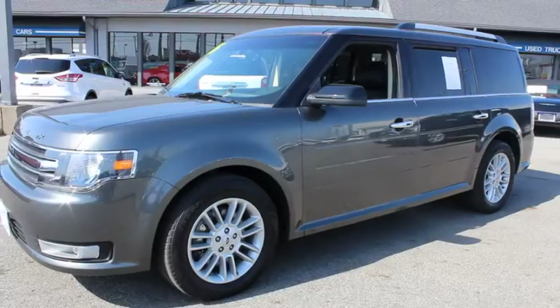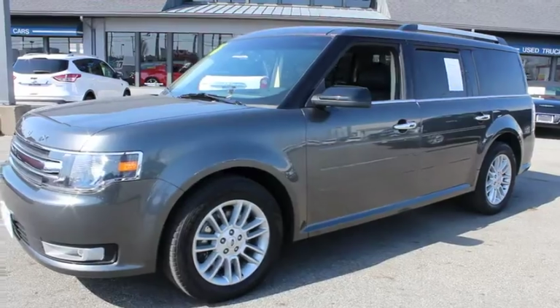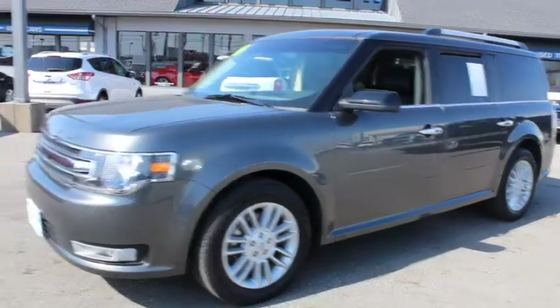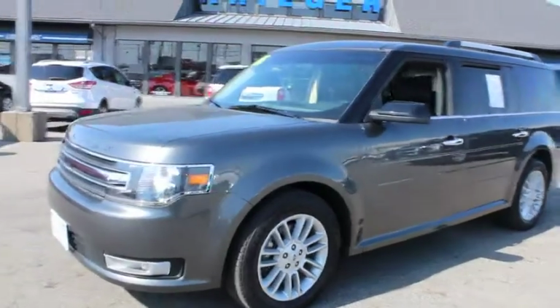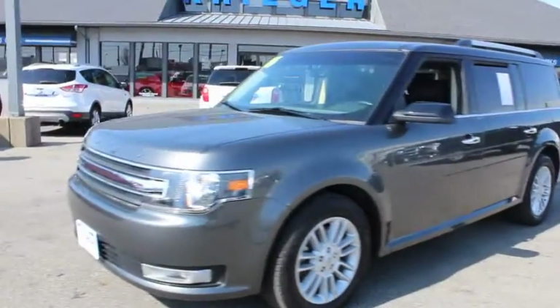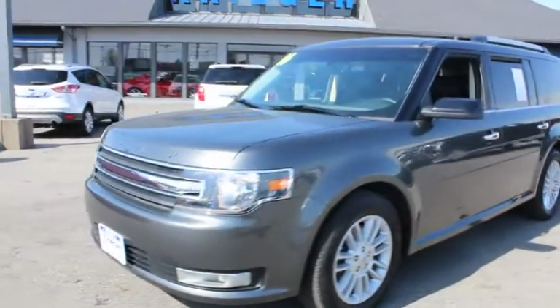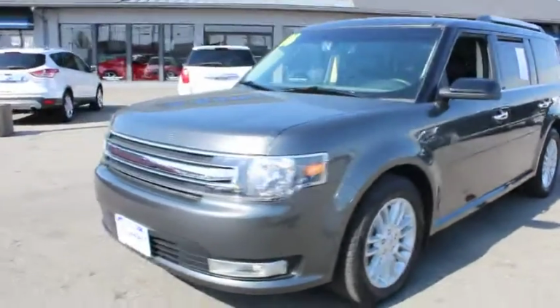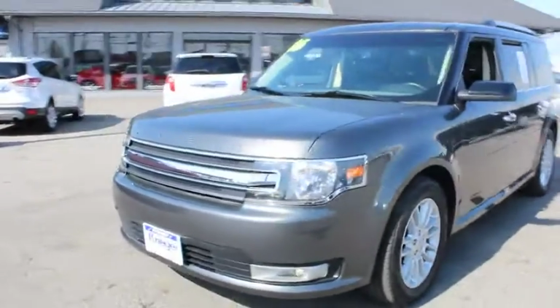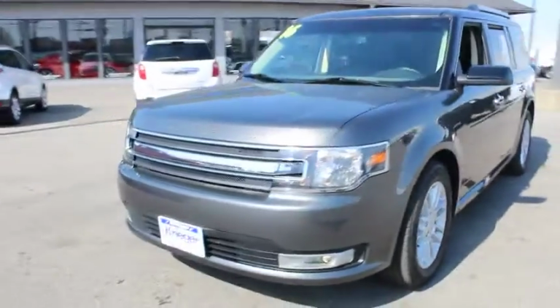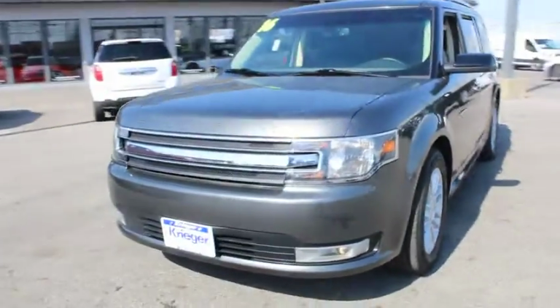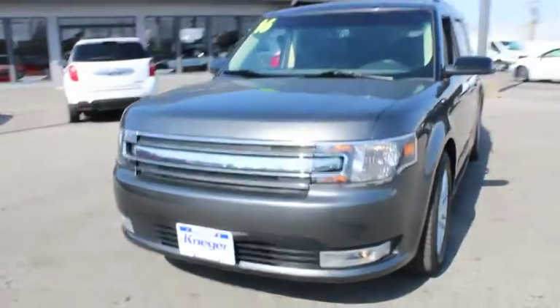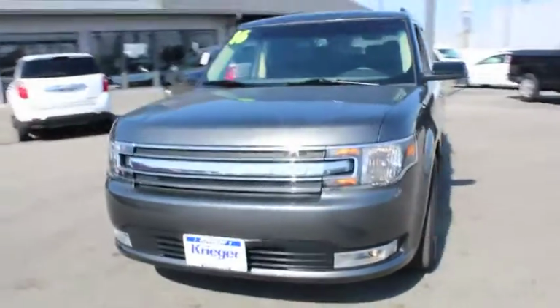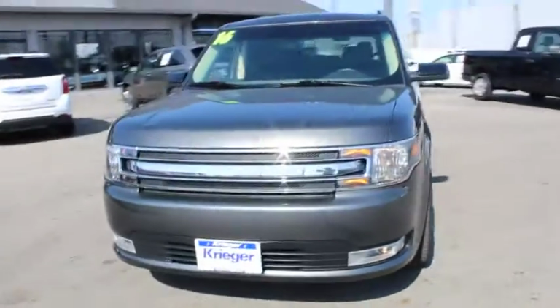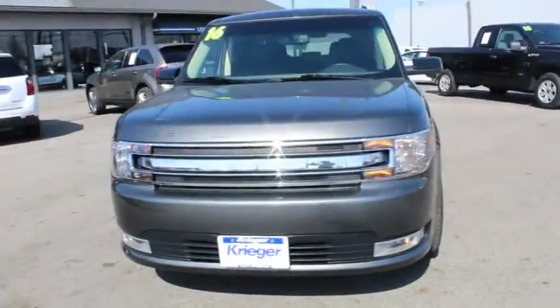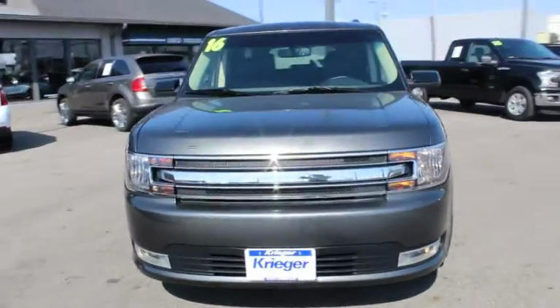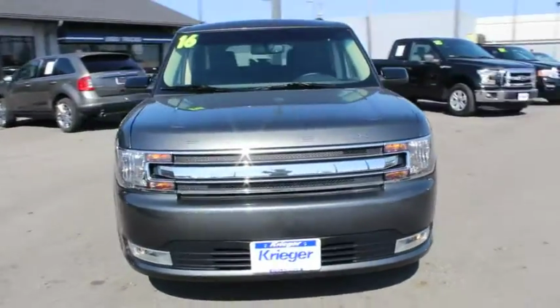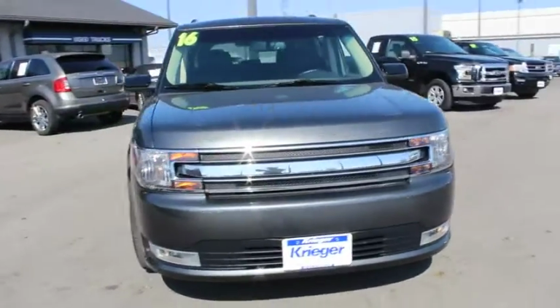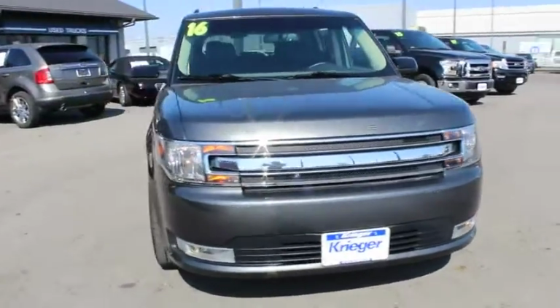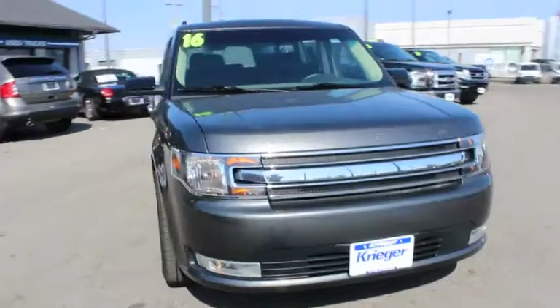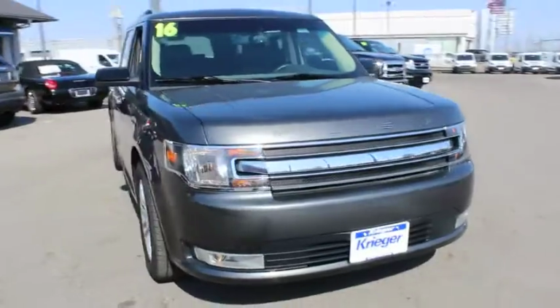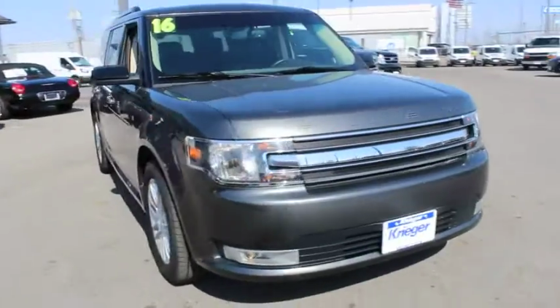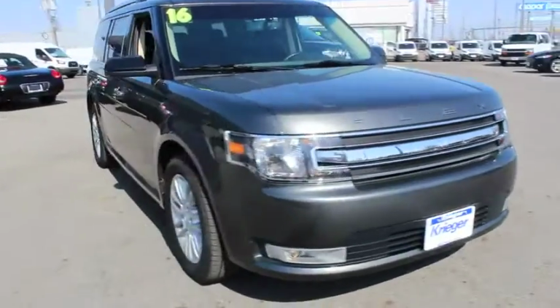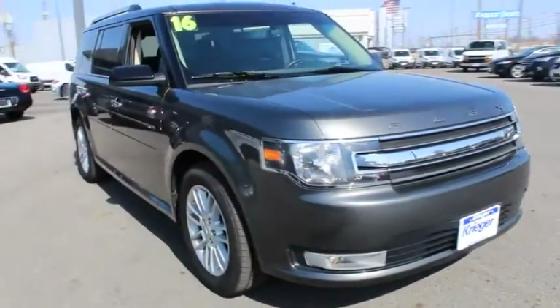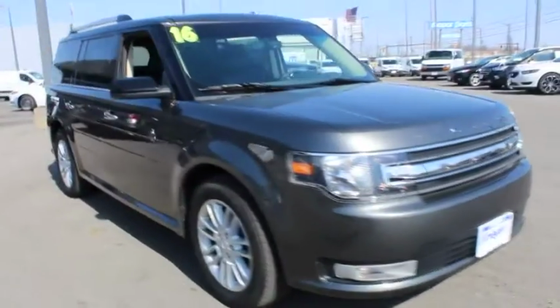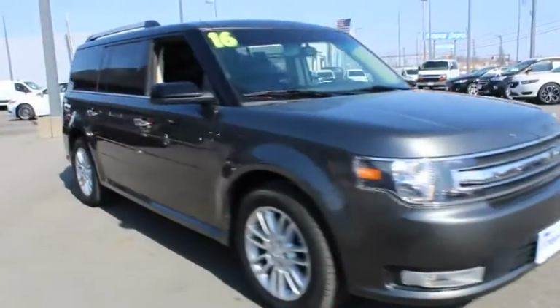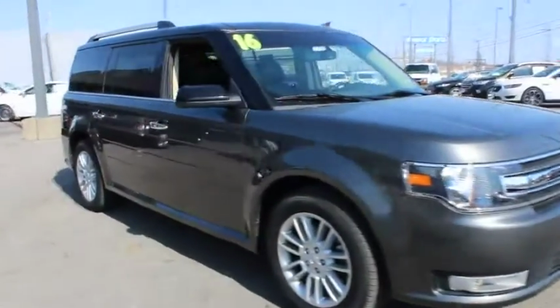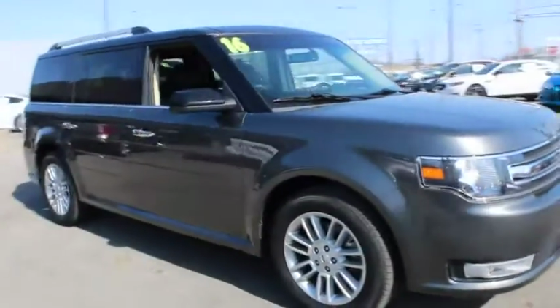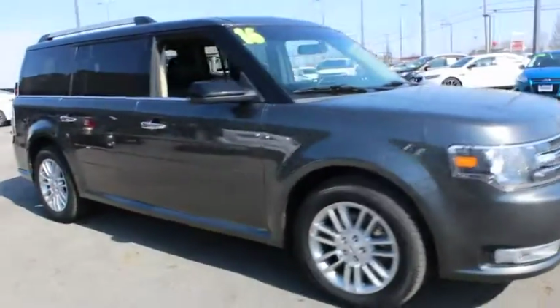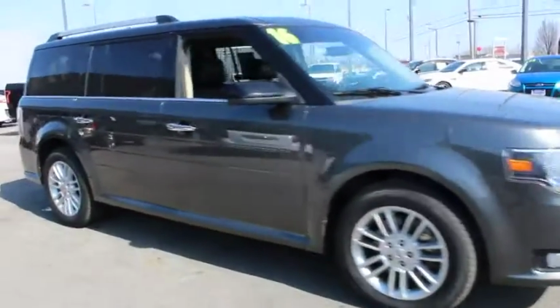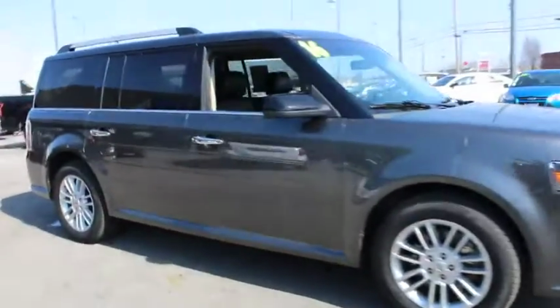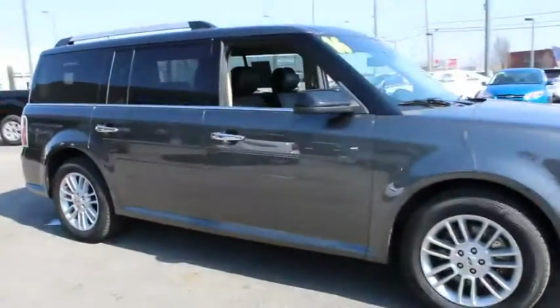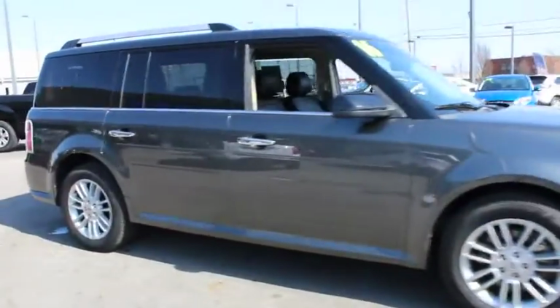2016 Ford Flex. The Flex isn't just exciting to look at, it's exciting to drive. It hunkers down and puts a limit on lean.